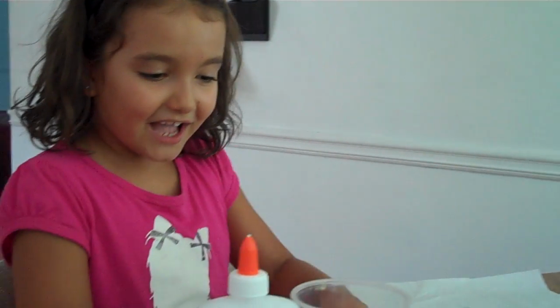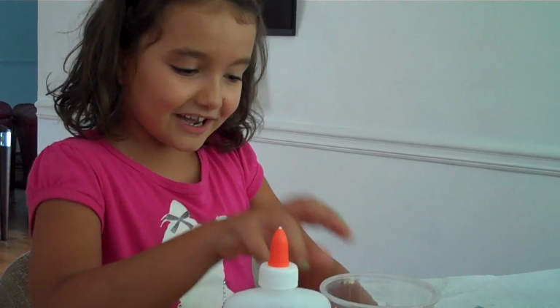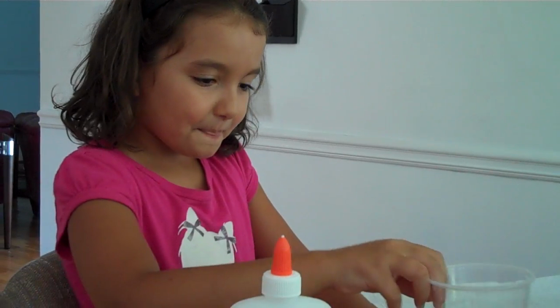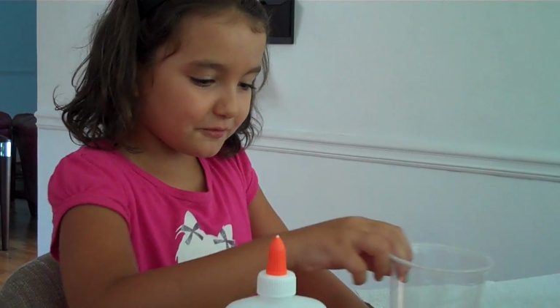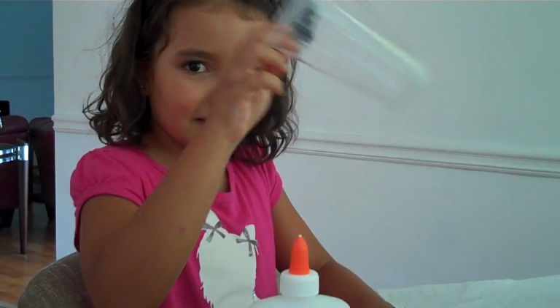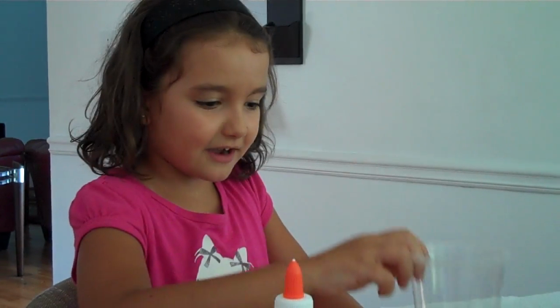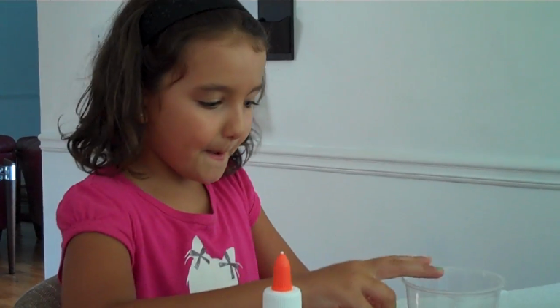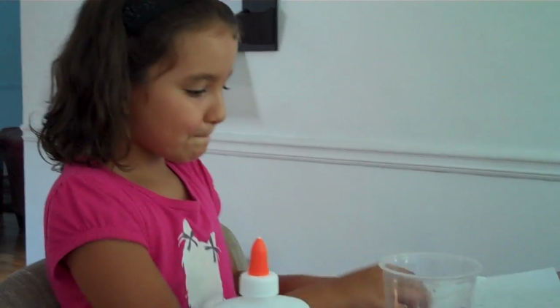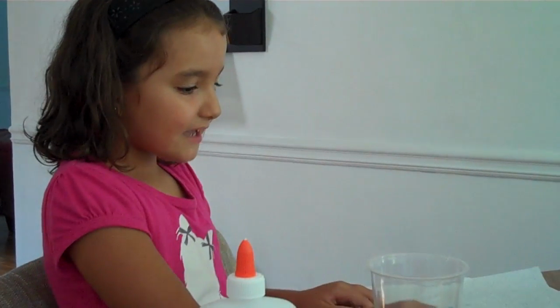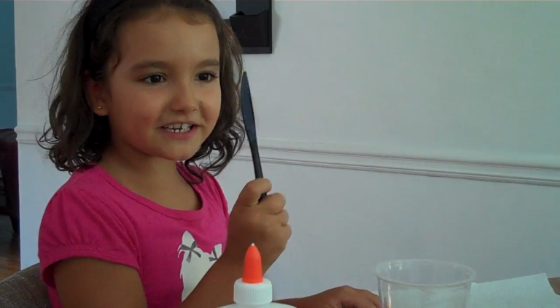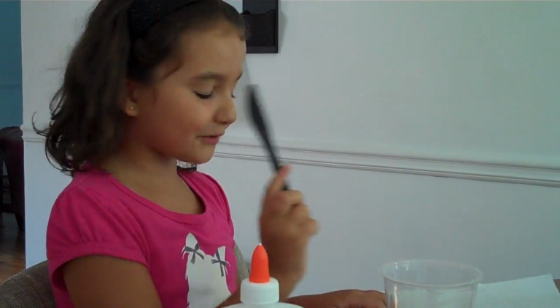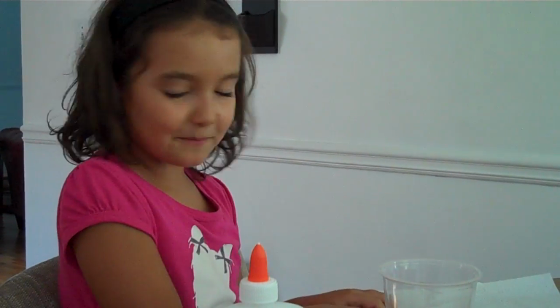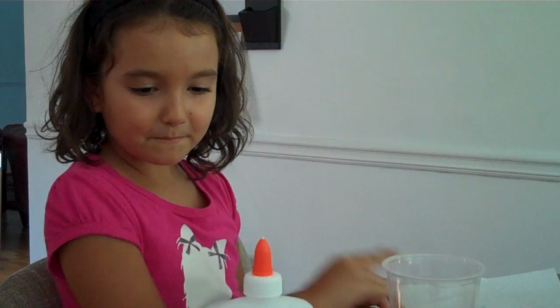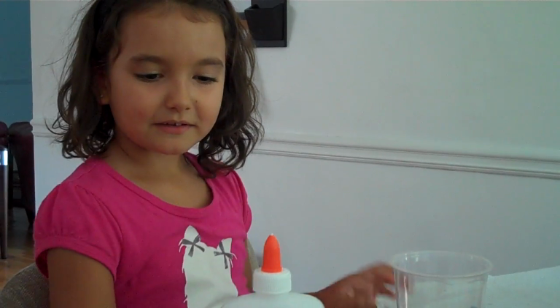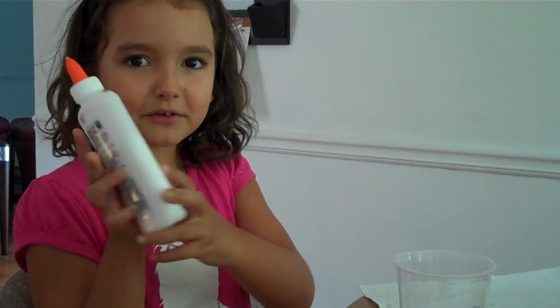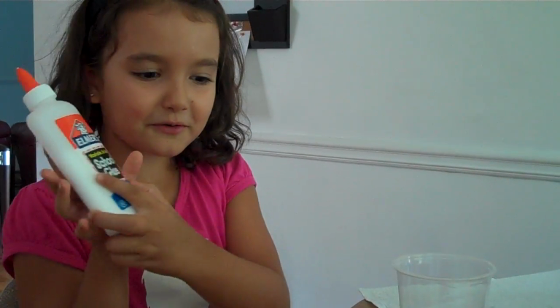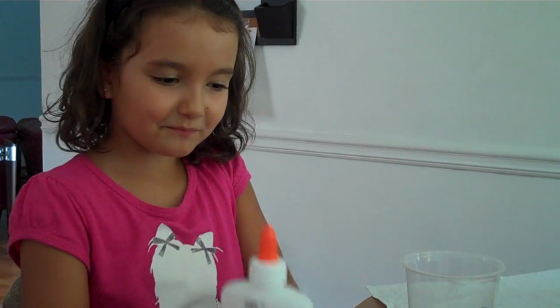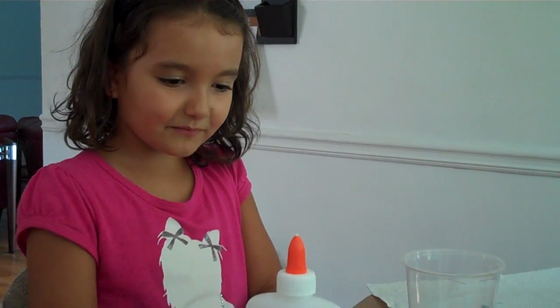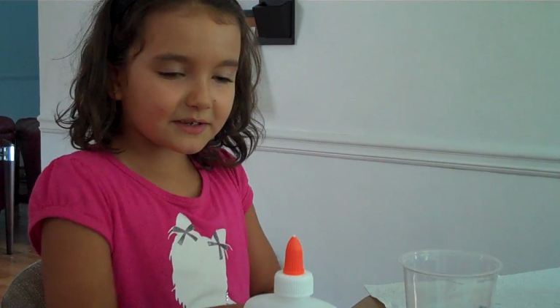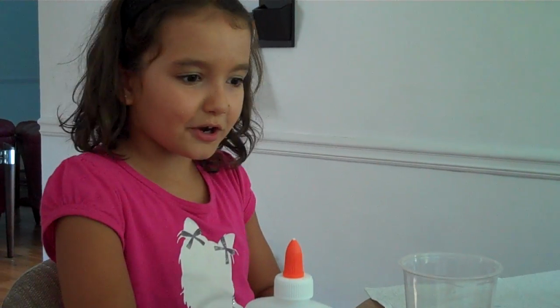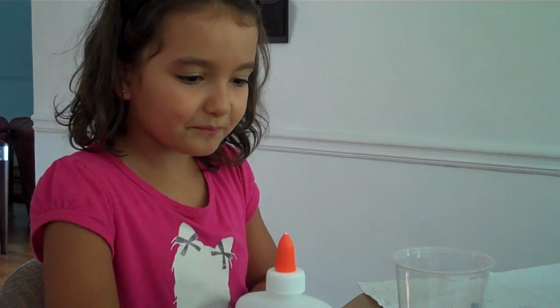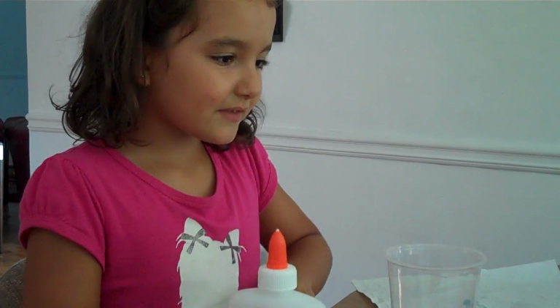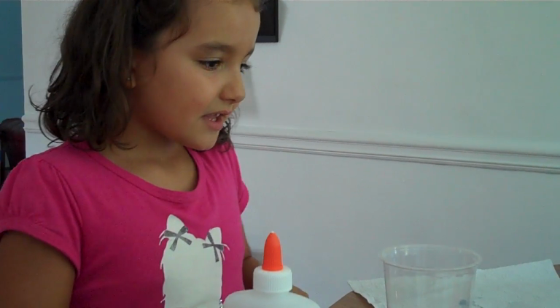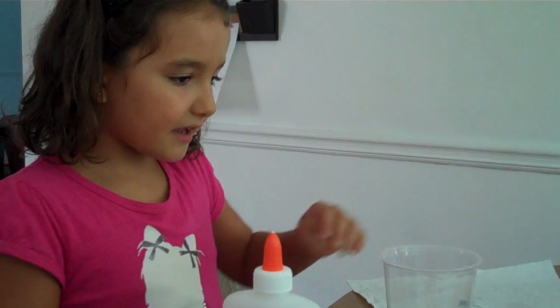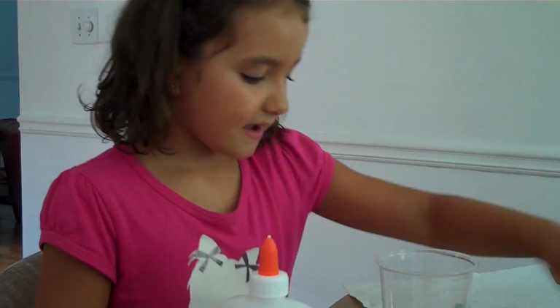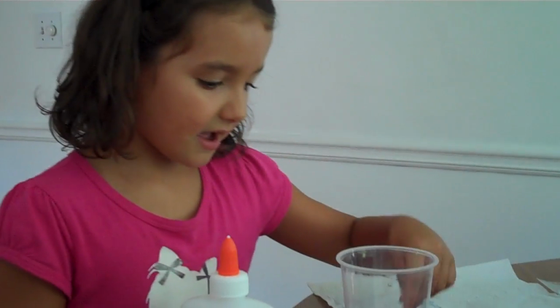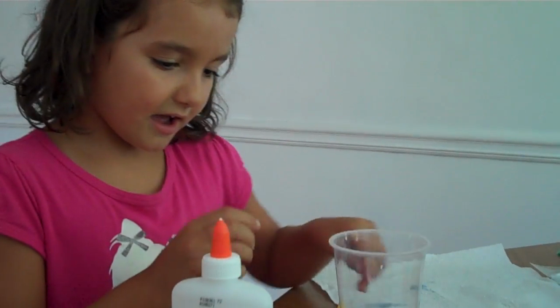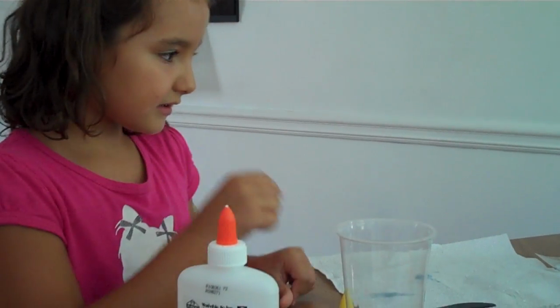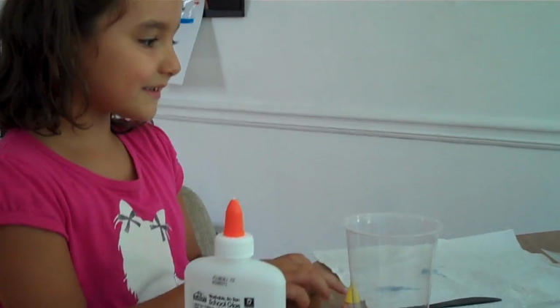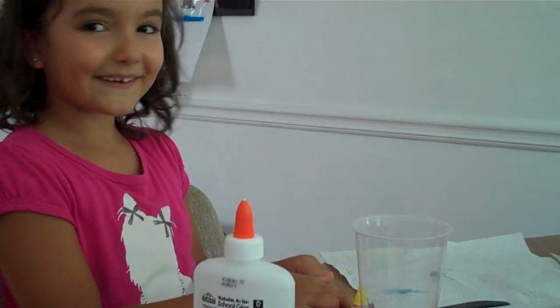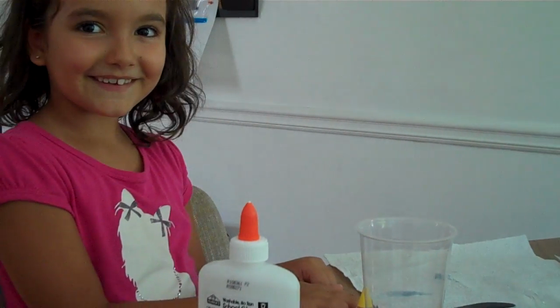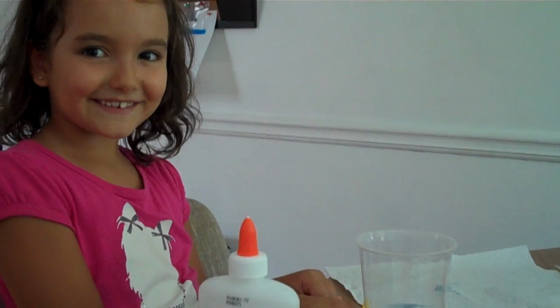And now, you take like a cup, something to mix with, Elmer's glue, some water, and you can start.